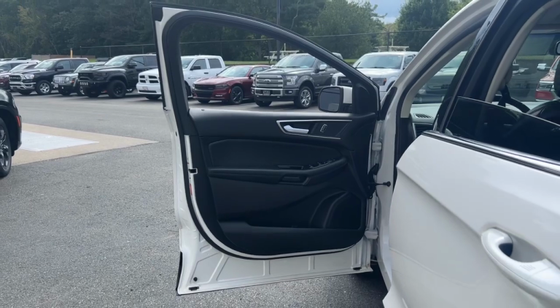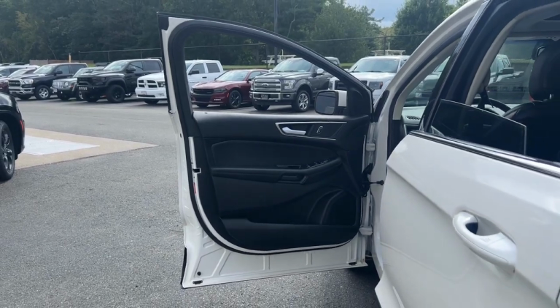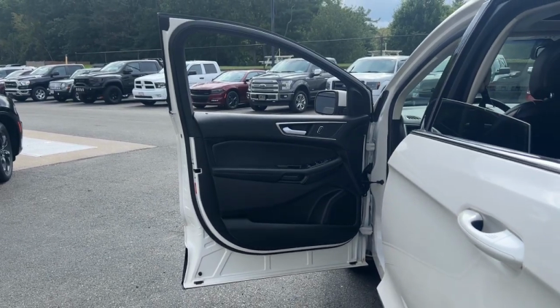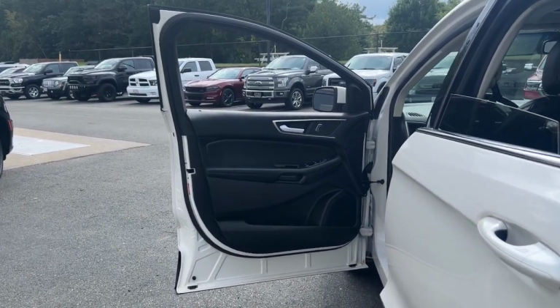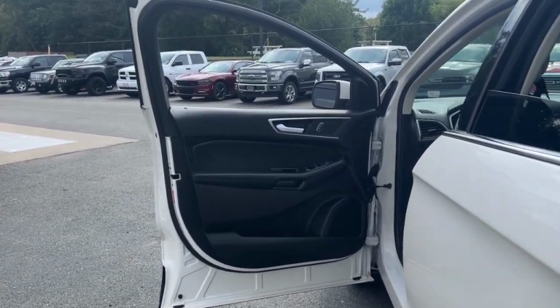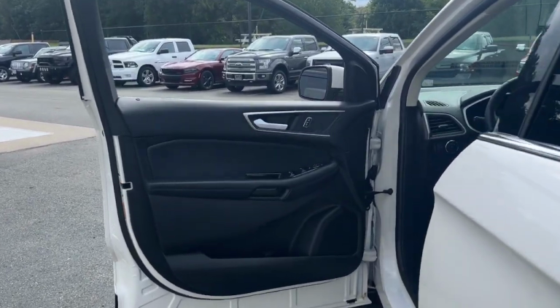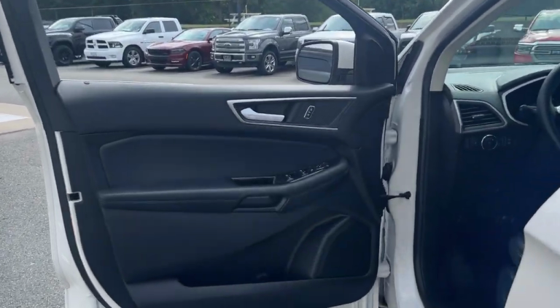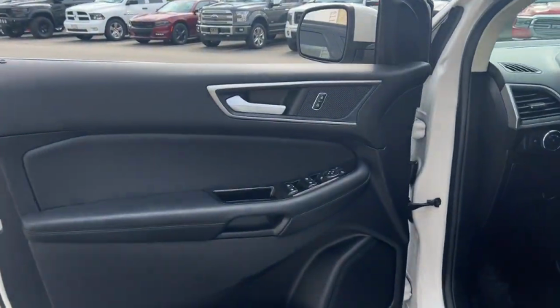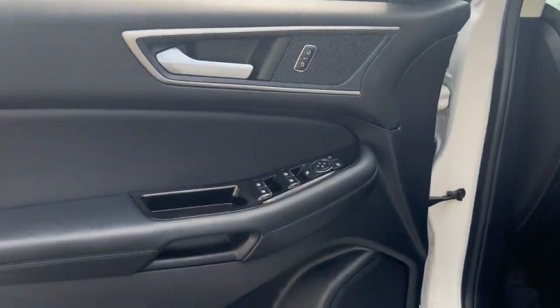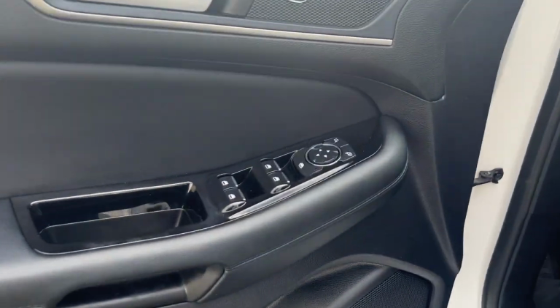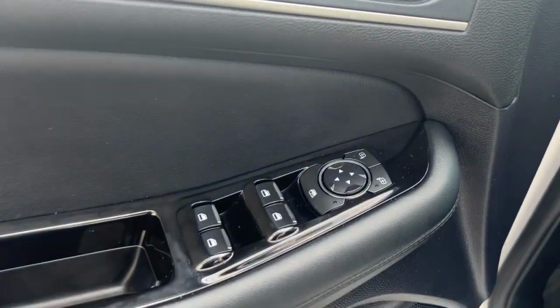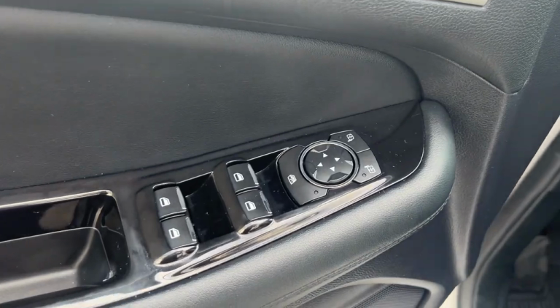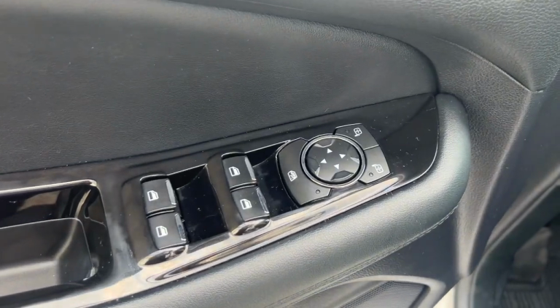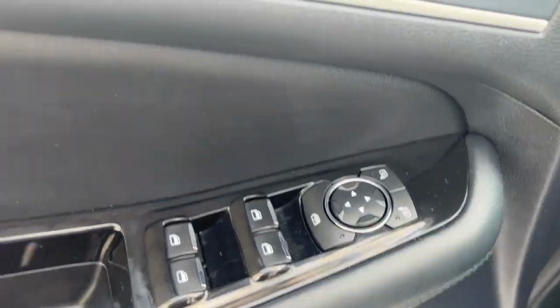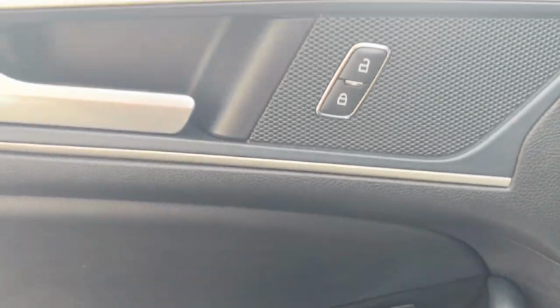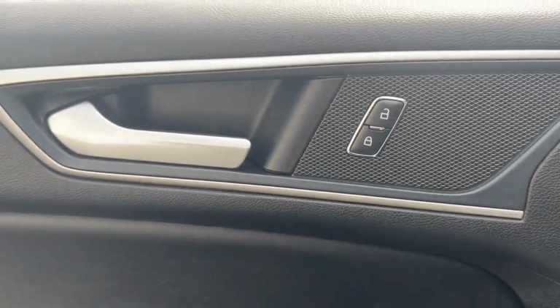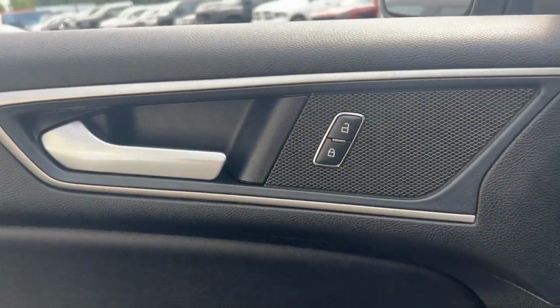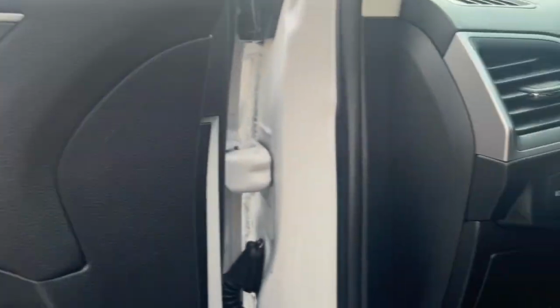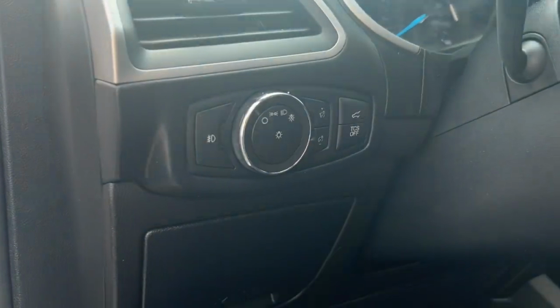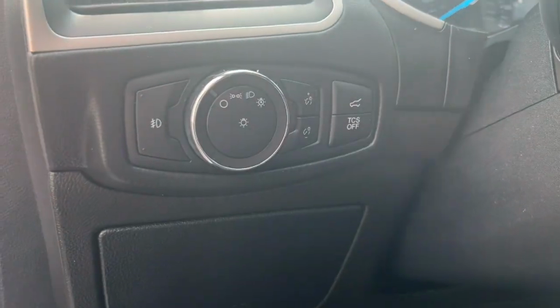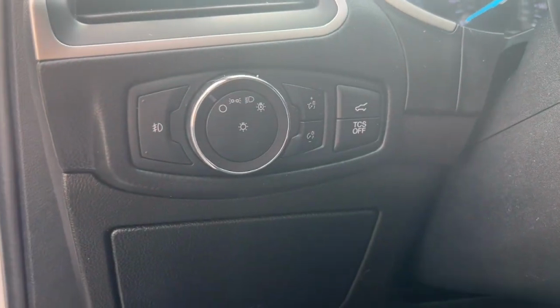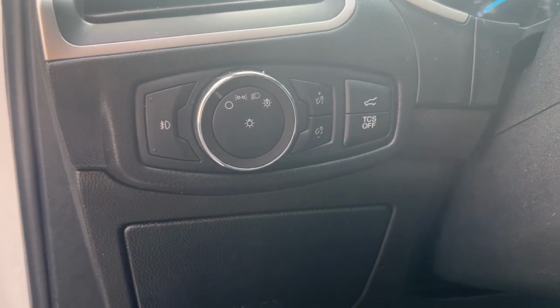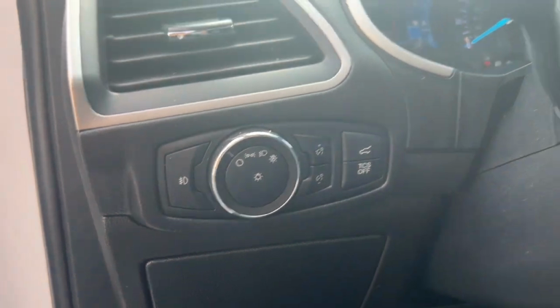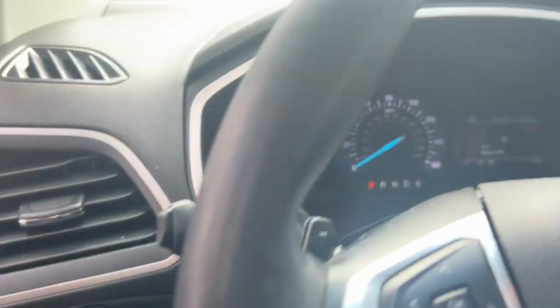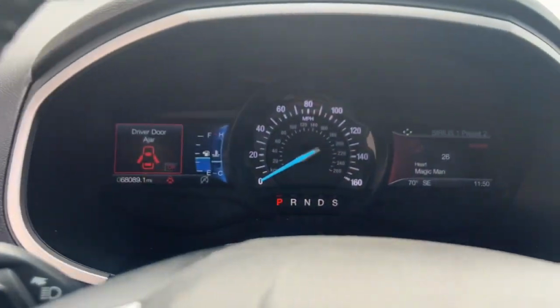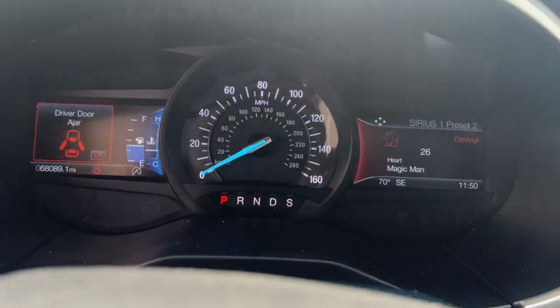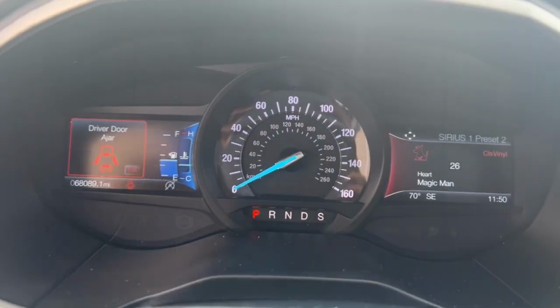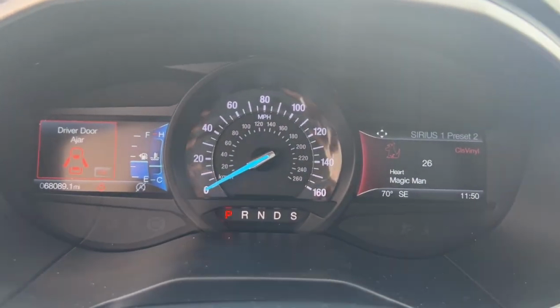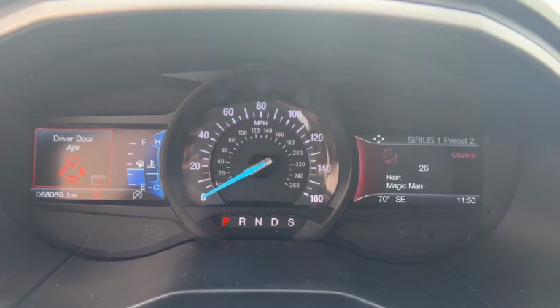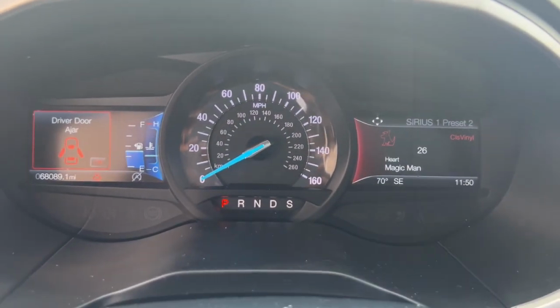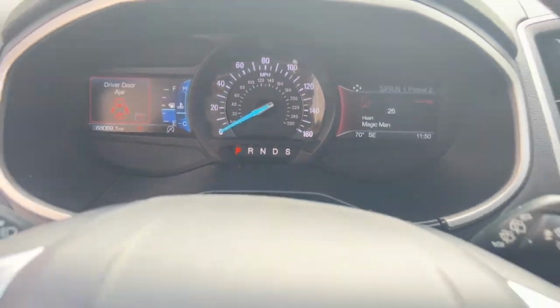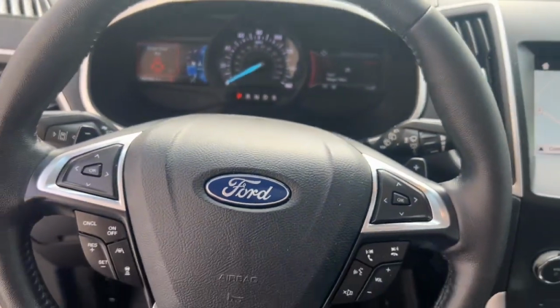Take this sleek Edge out for a road test. Our professional staff looks forward to giving you excellent service. We'll see you next time.